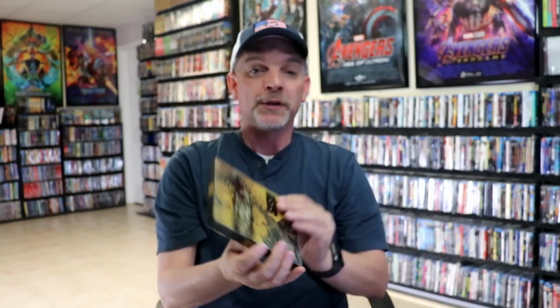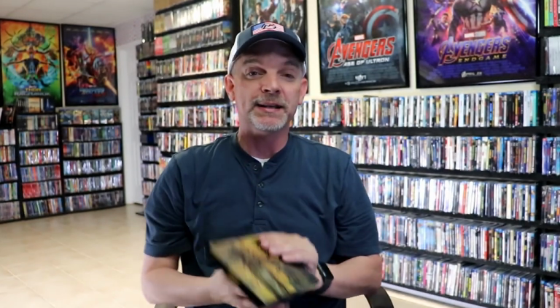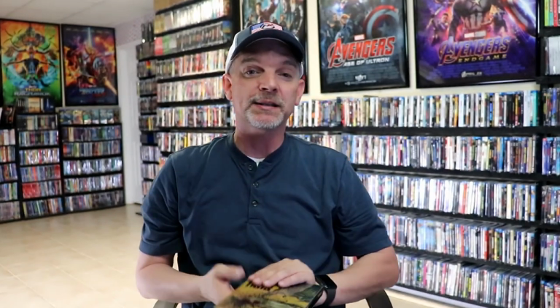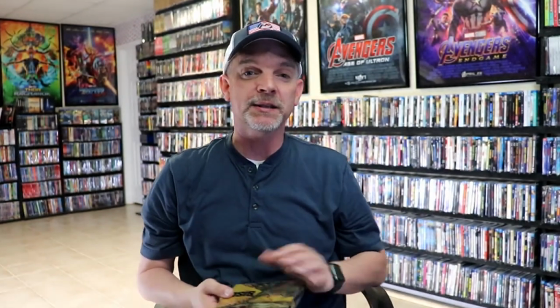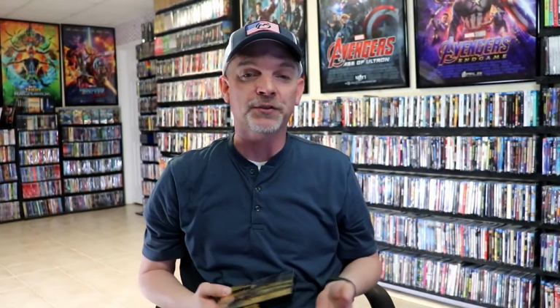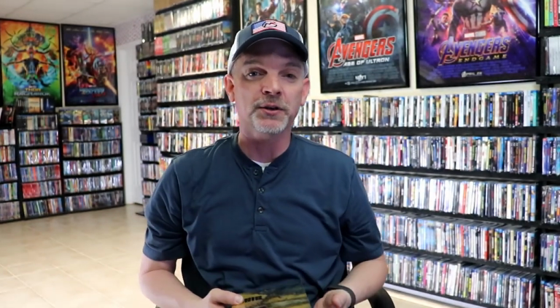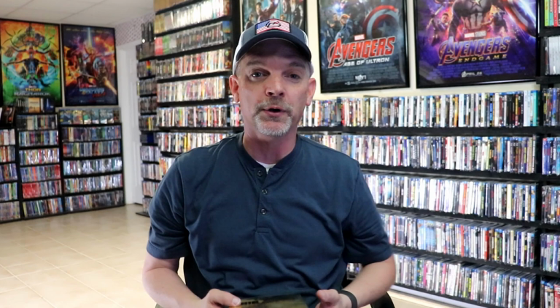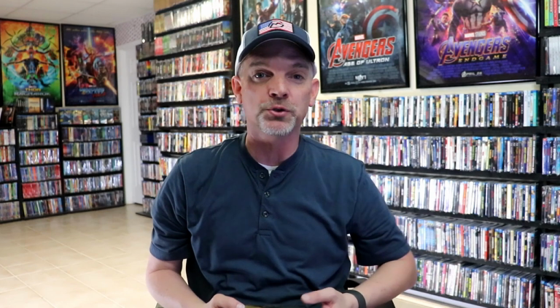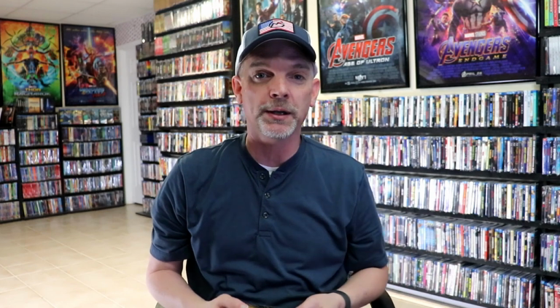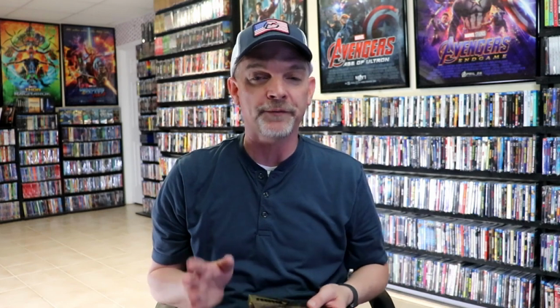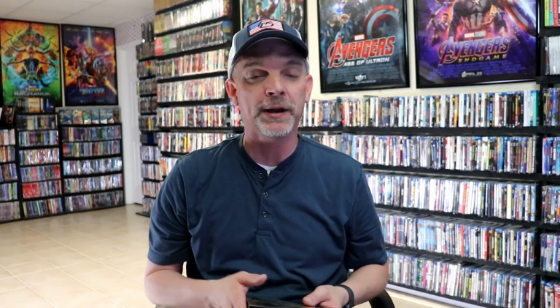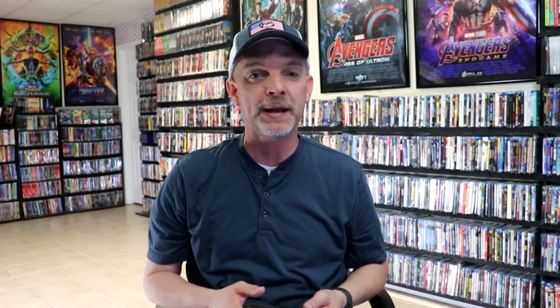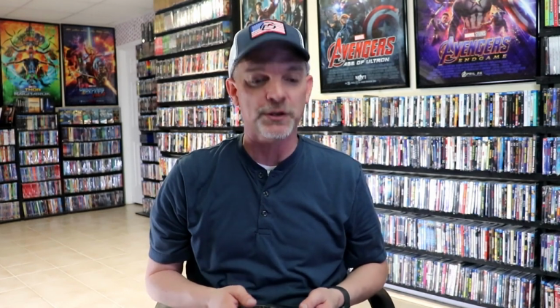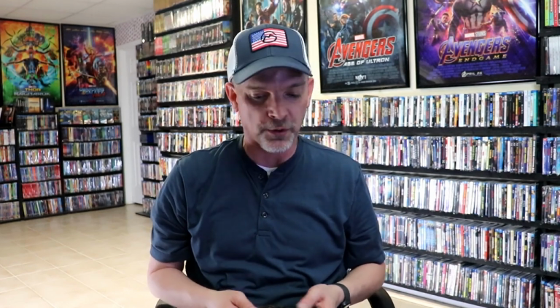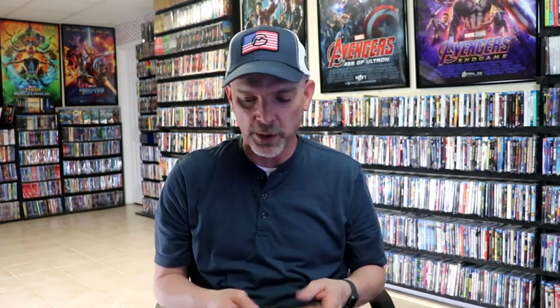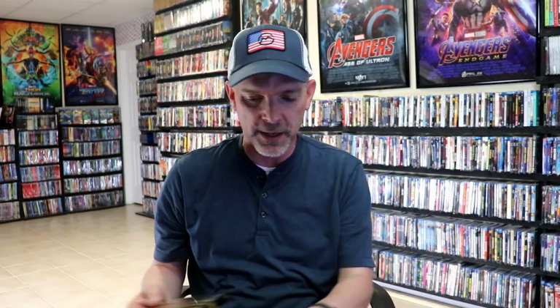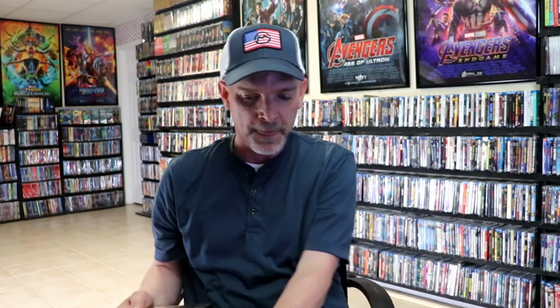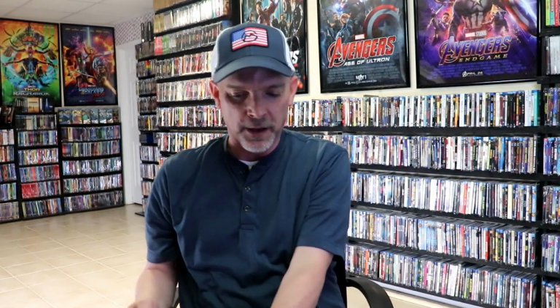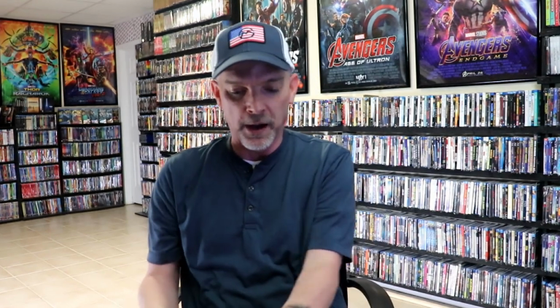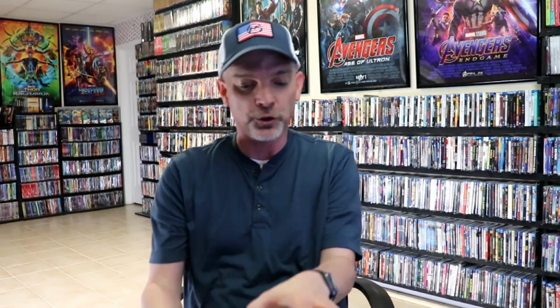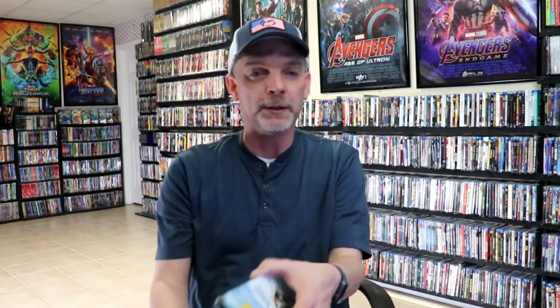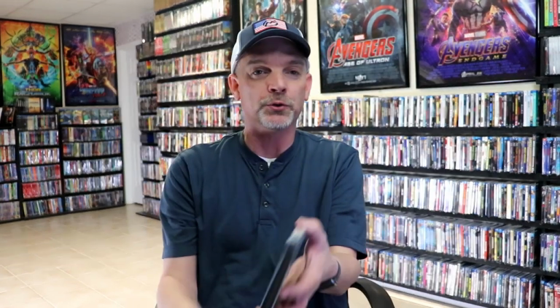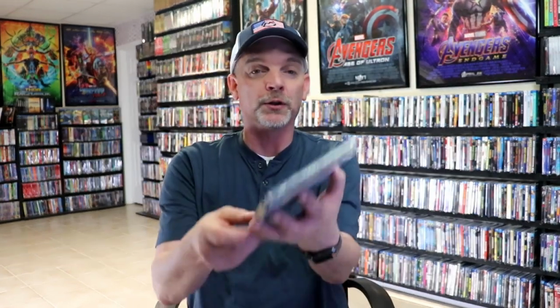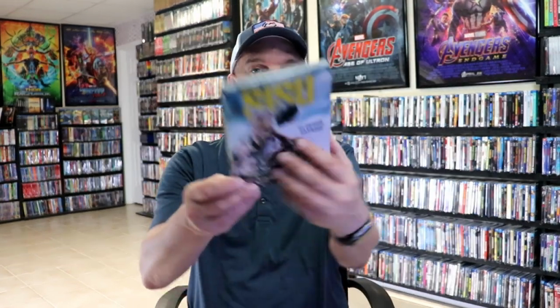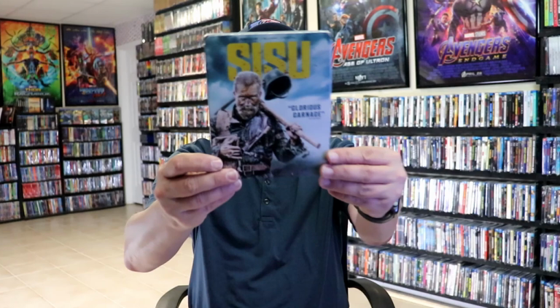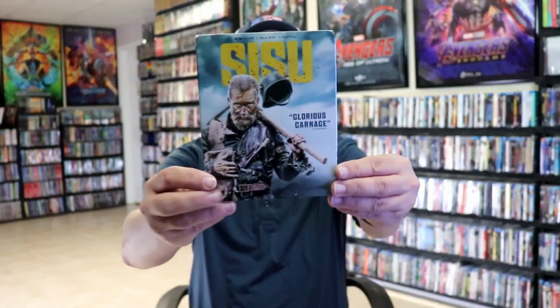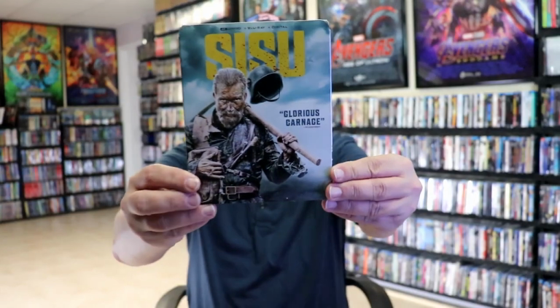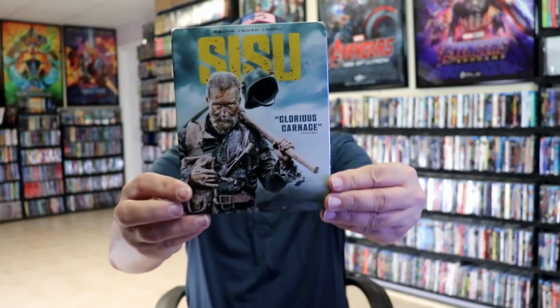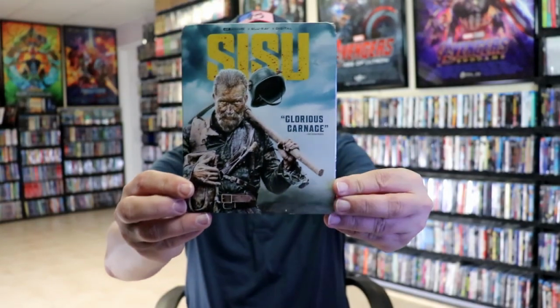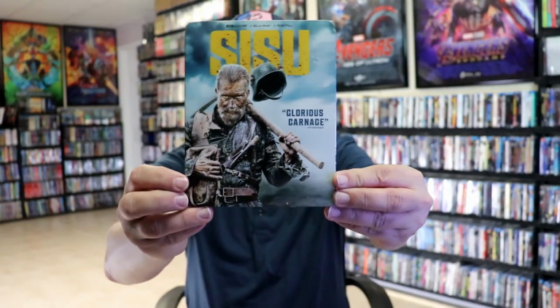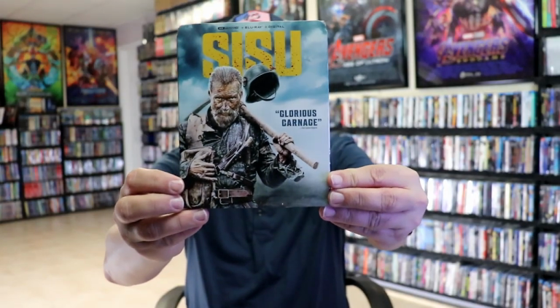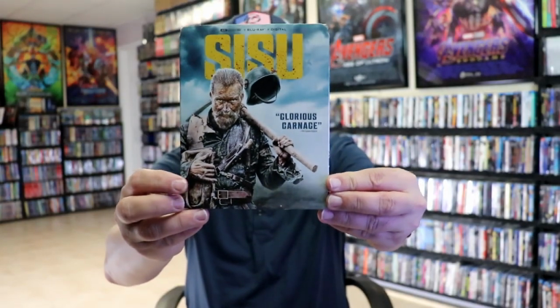Now I did get to see this in the theater and I really enjoyed it. I'm very happy to have this one on 4K. I also picked up just a regular 4K release with this nice thick slip cover.